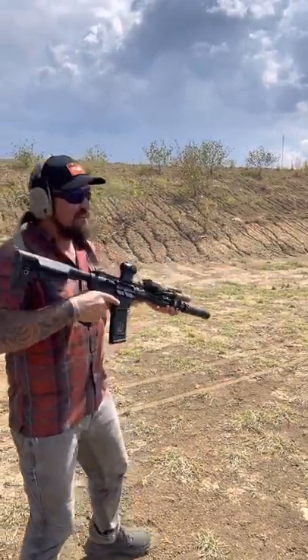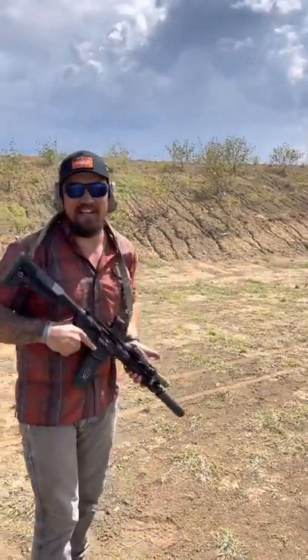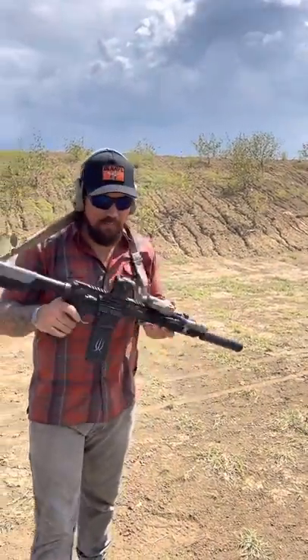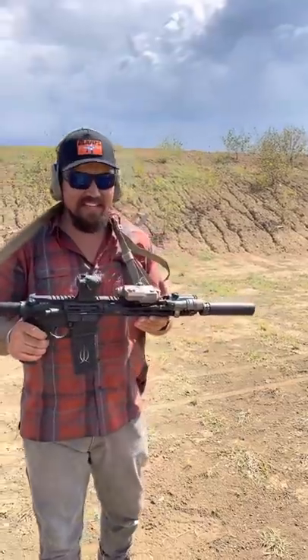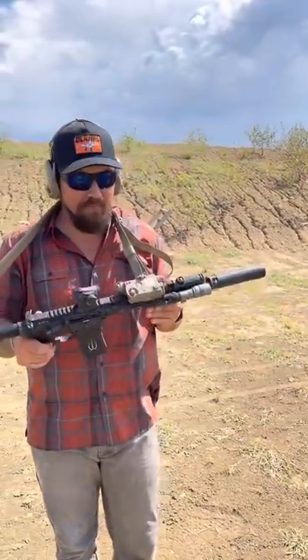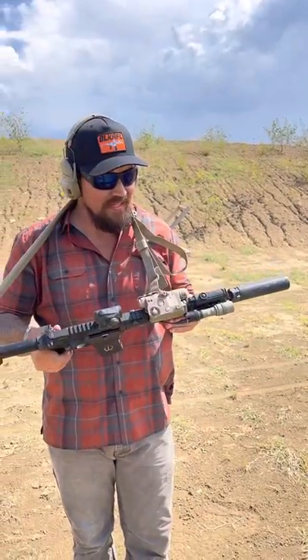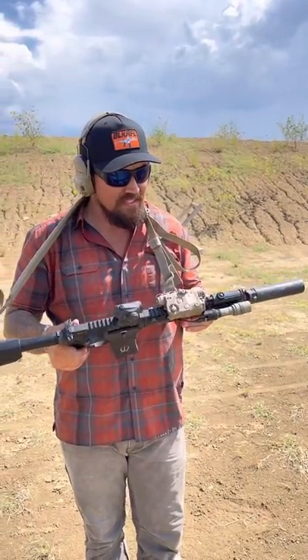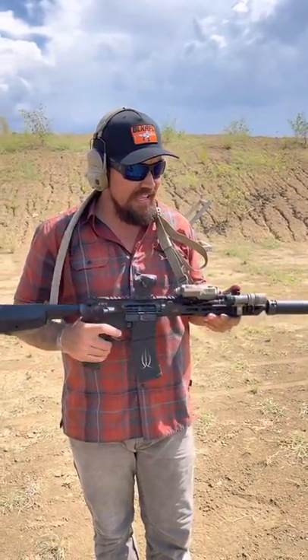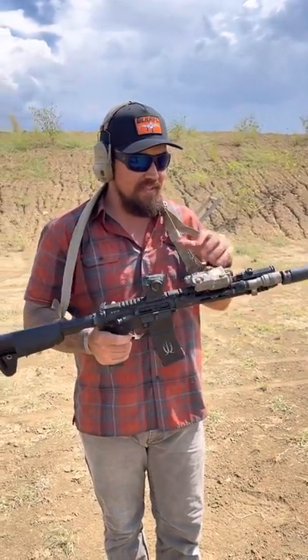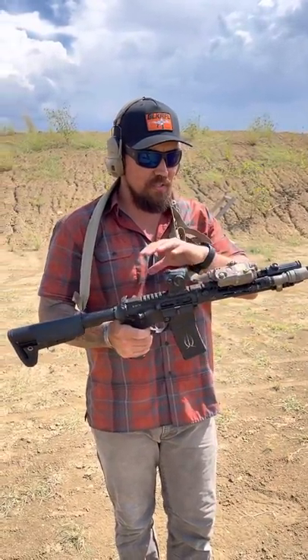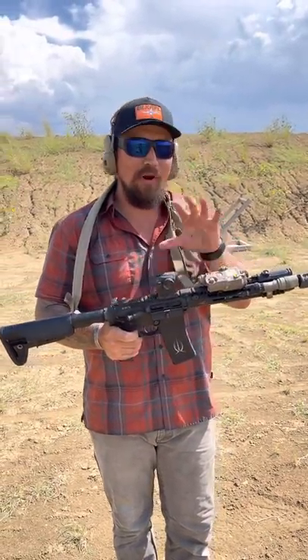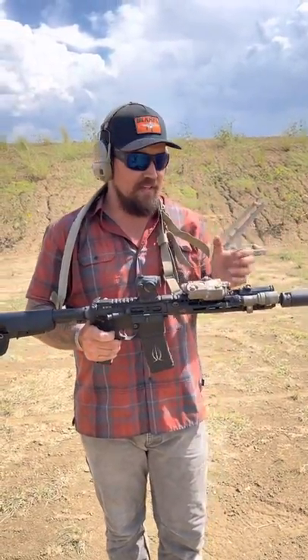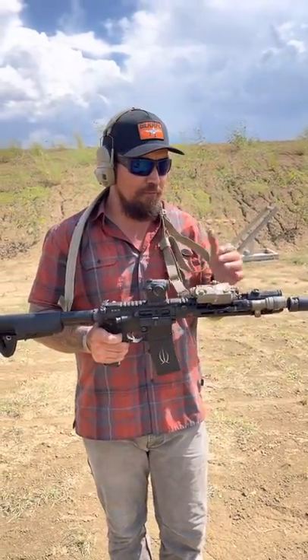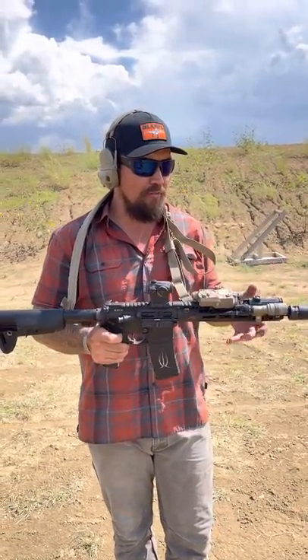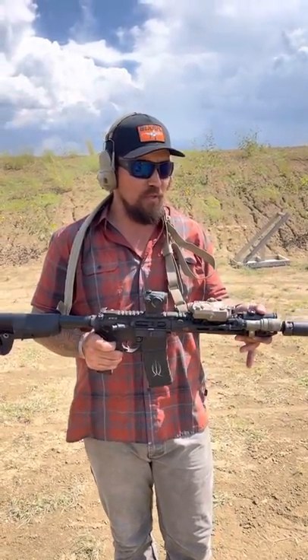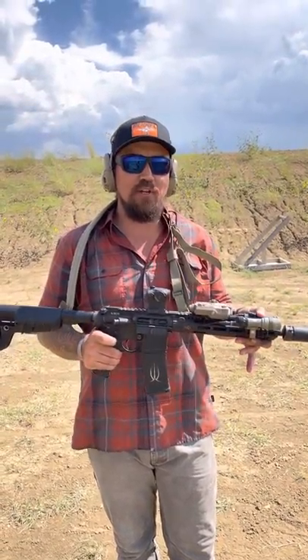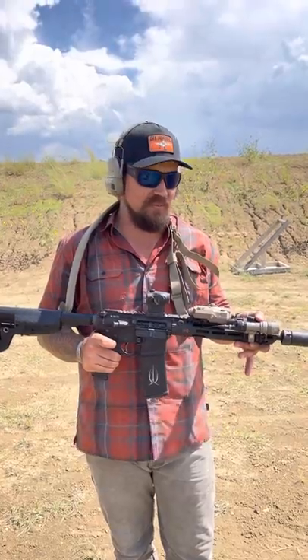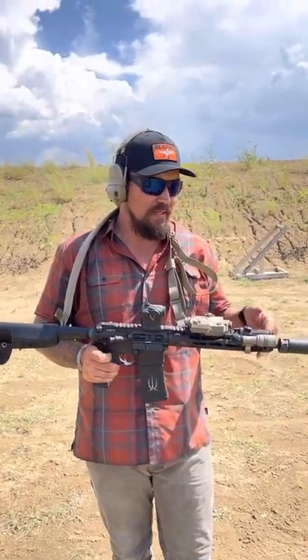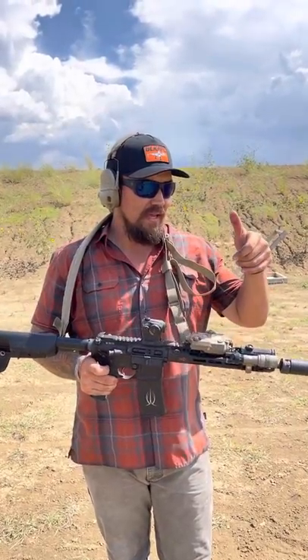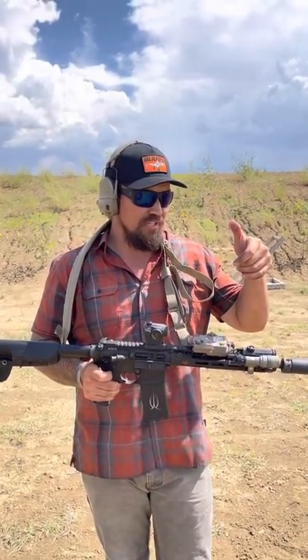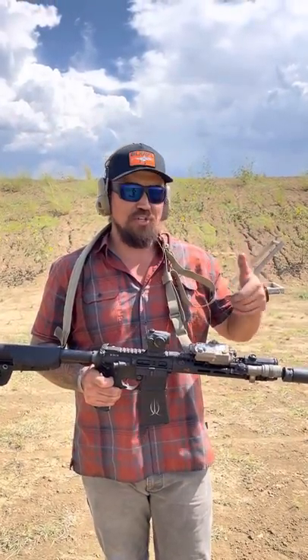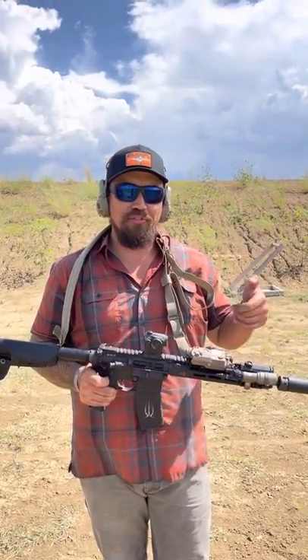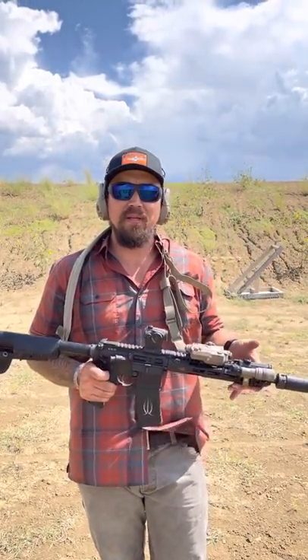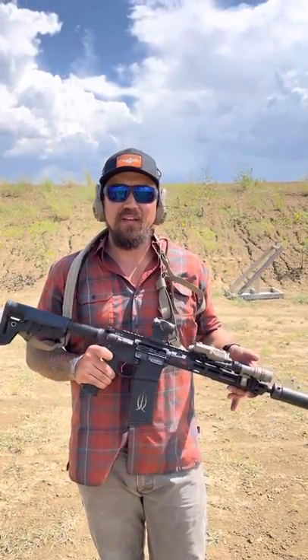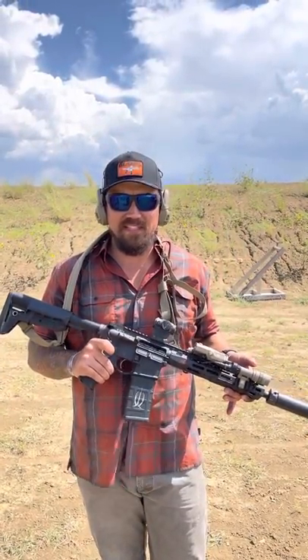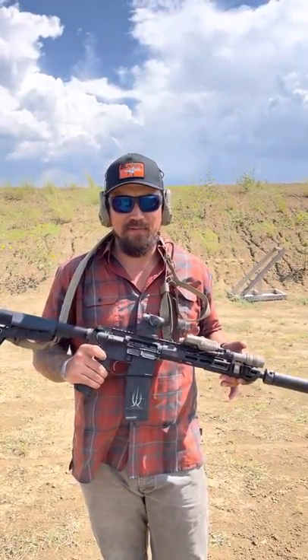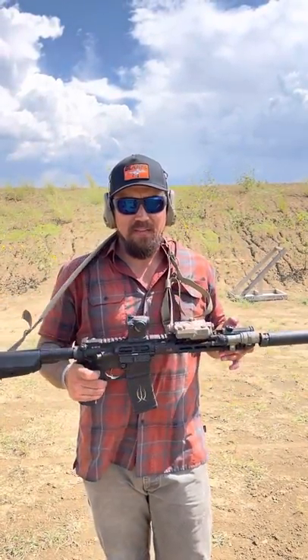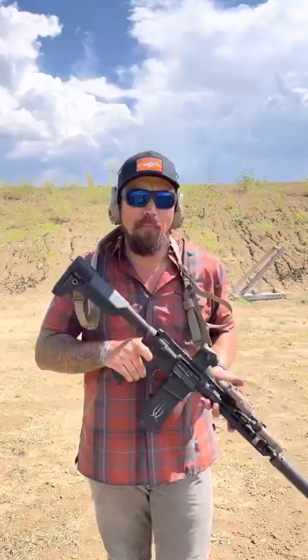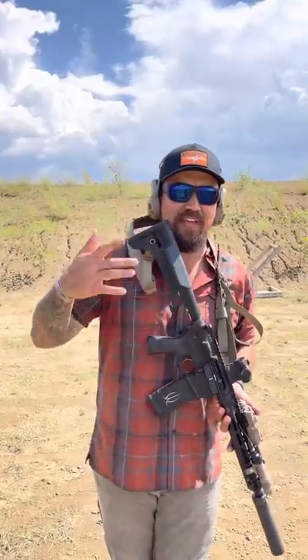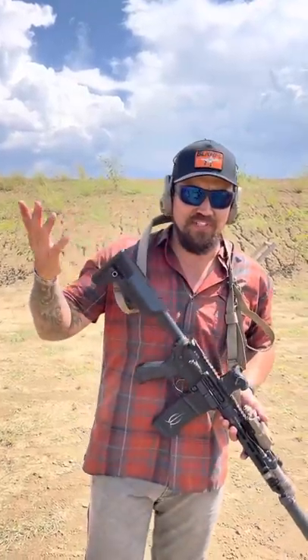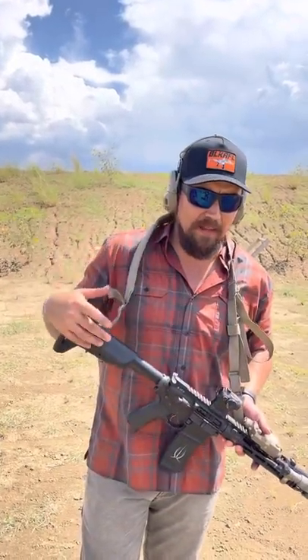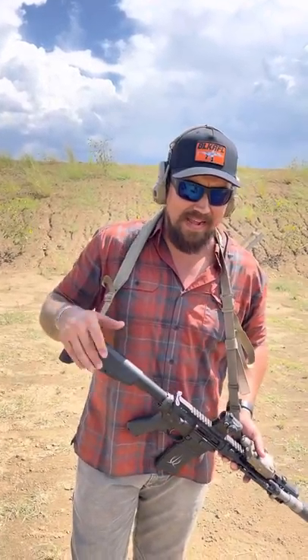We're talking about C-clamp. C-clamp is you grabbing the gun forward of the rail as far as possible and using pressure with your thumb and your index finger. There are a couple of justifications for C-clamp.